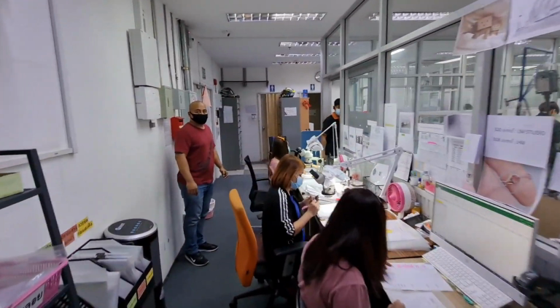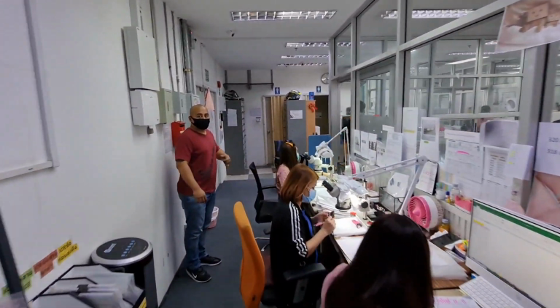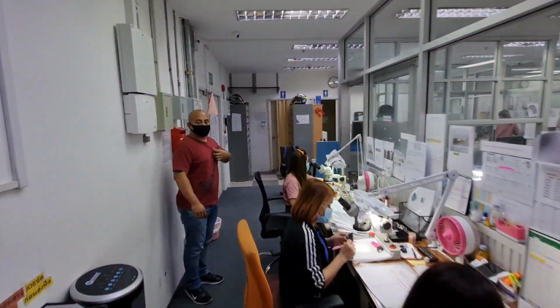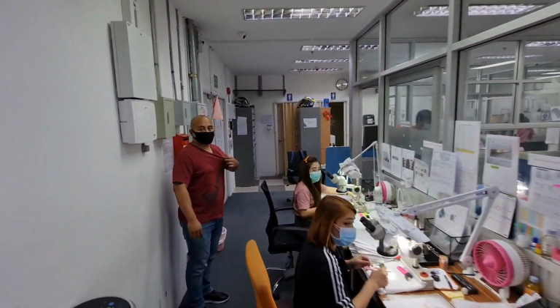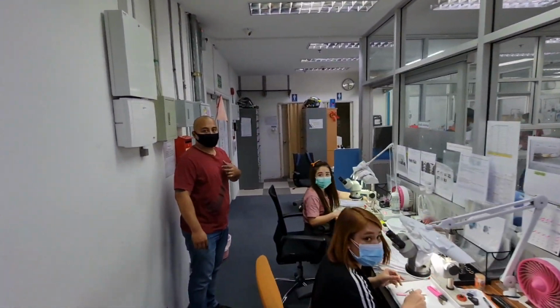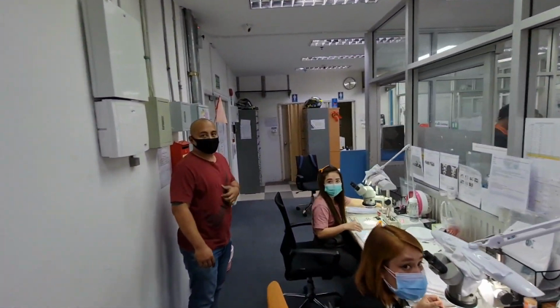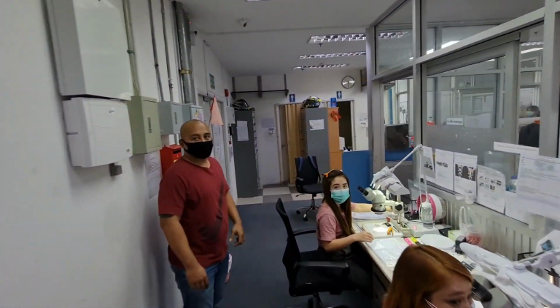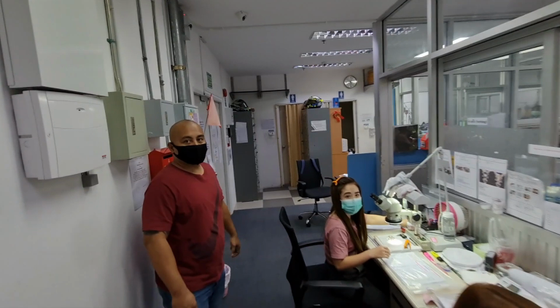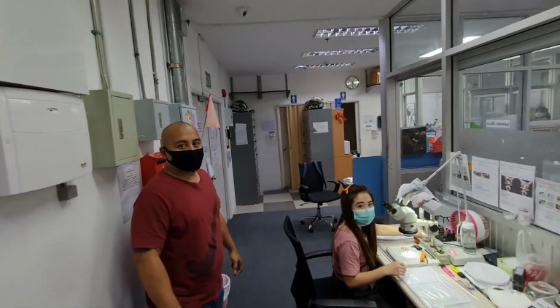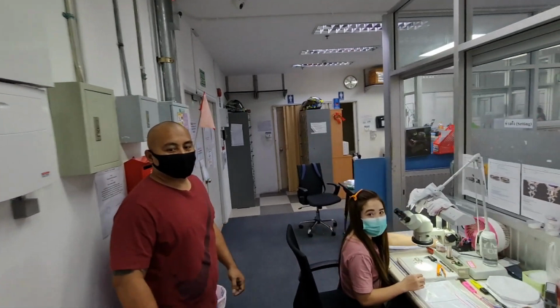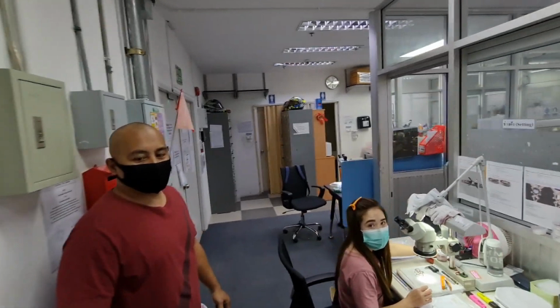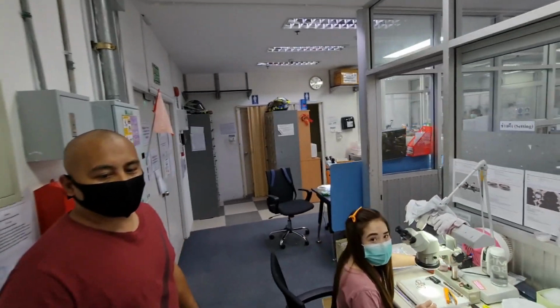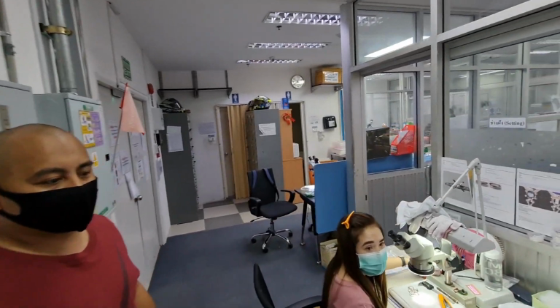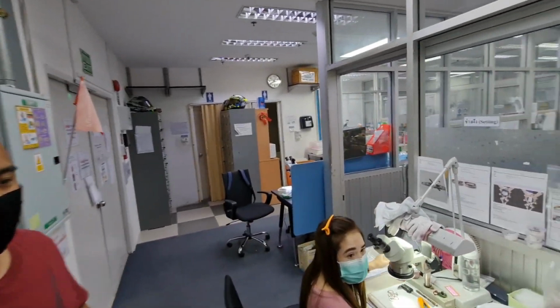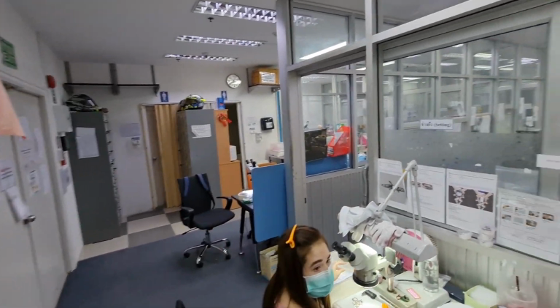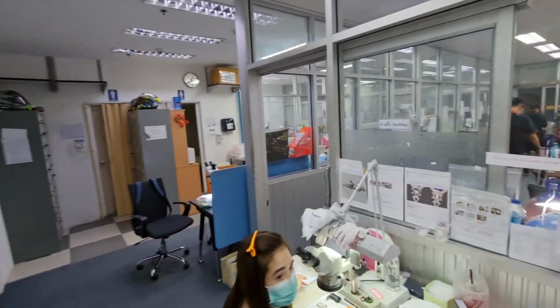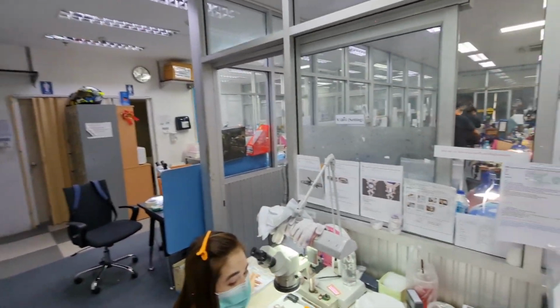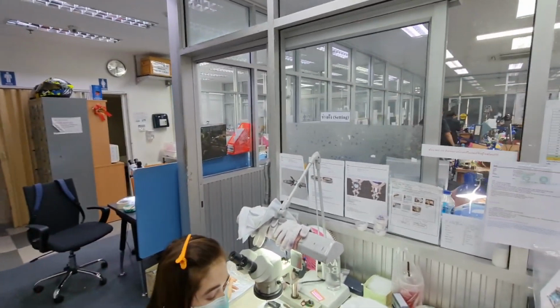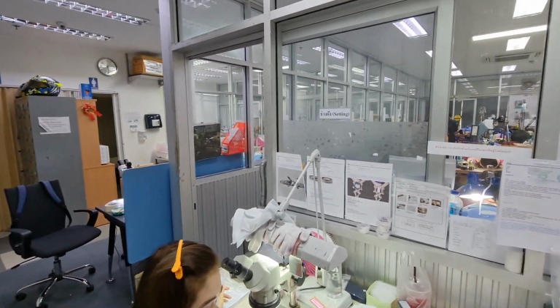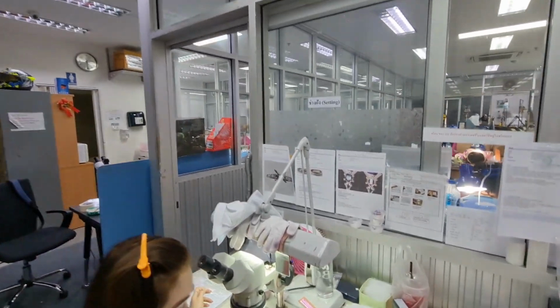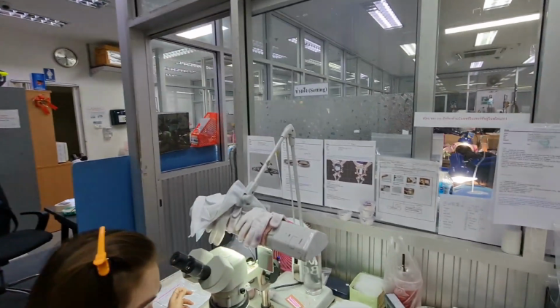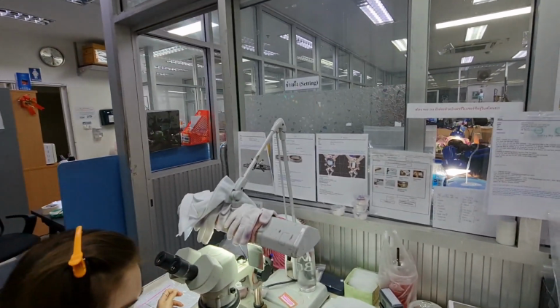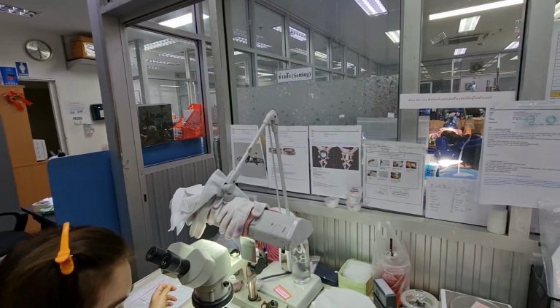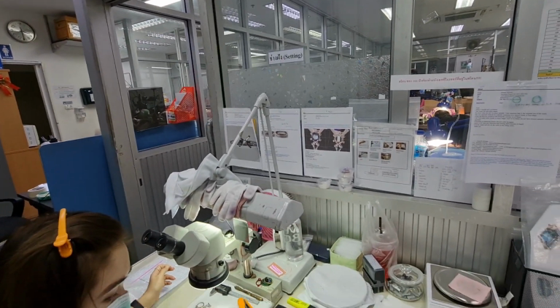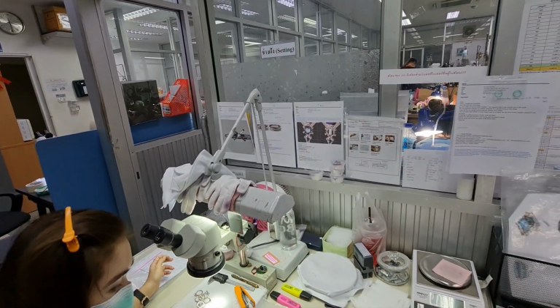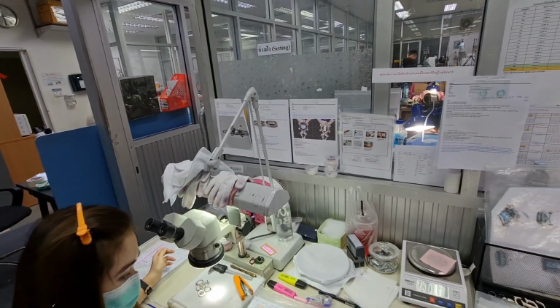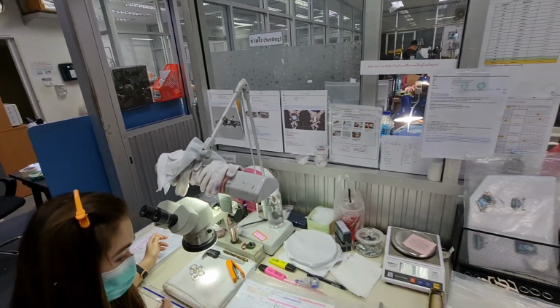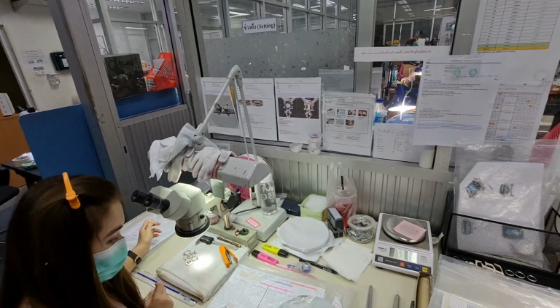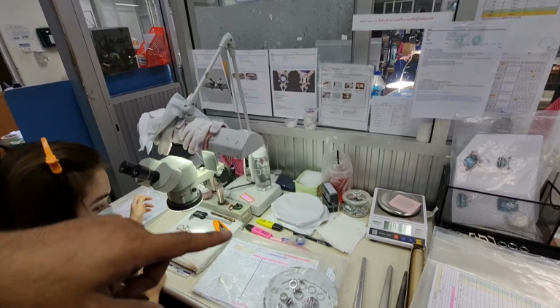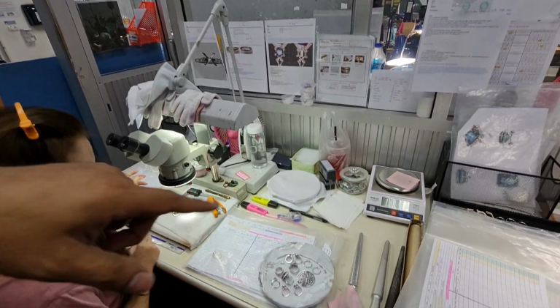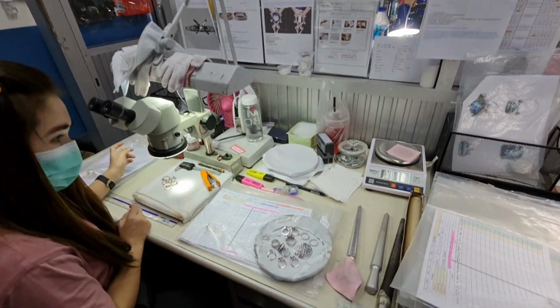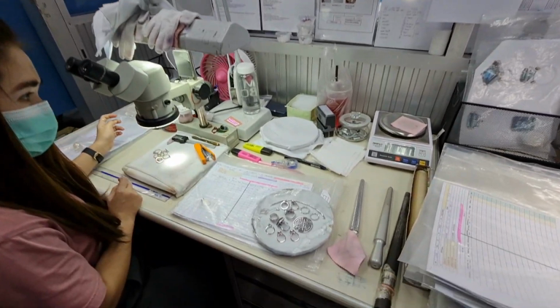Hello everybody. So we've got some items down here. You all ready? Let's take a look.